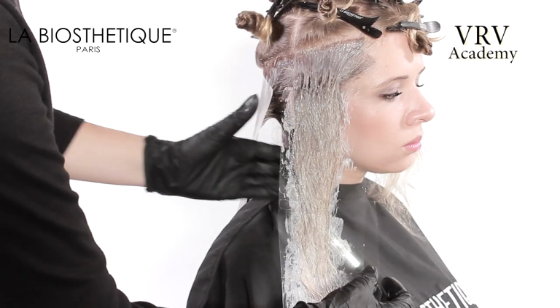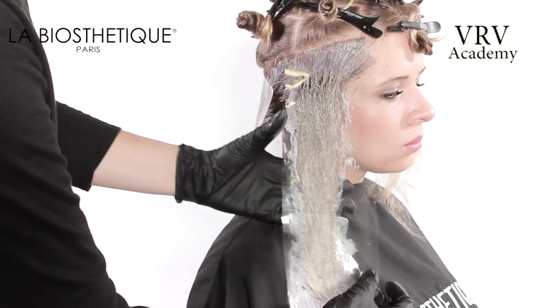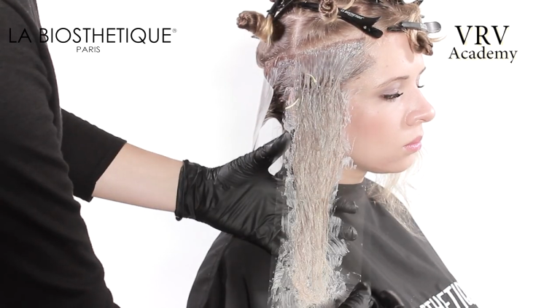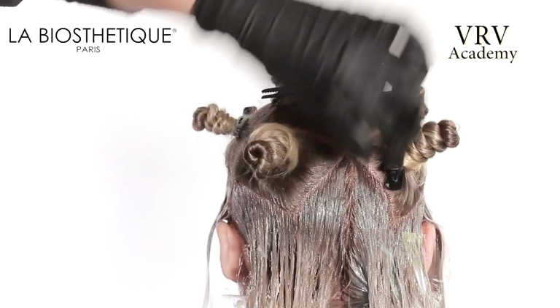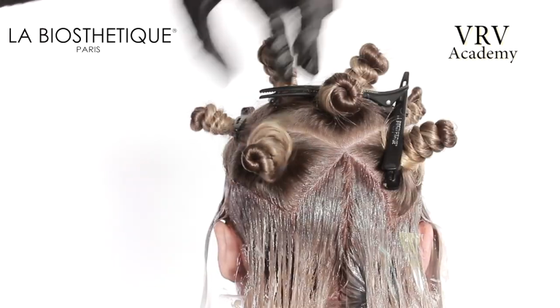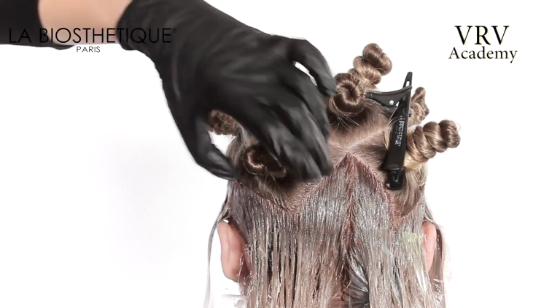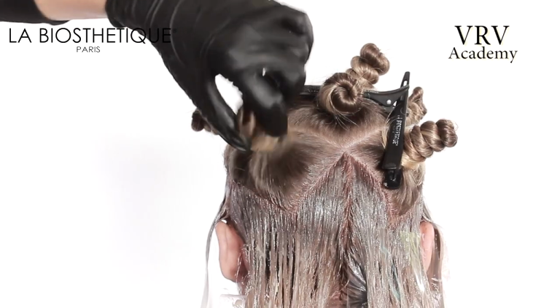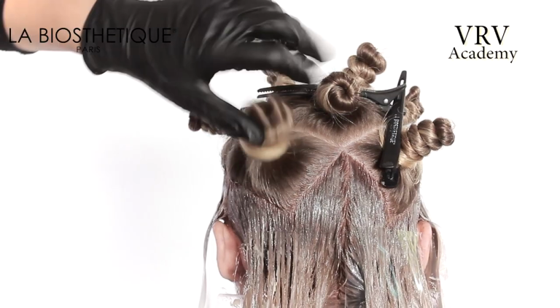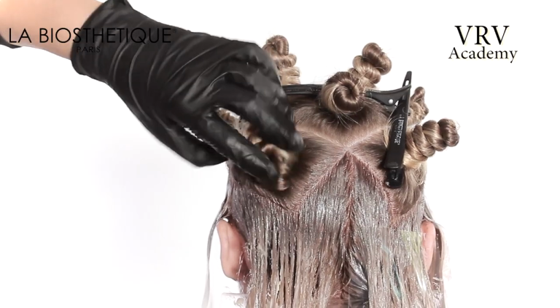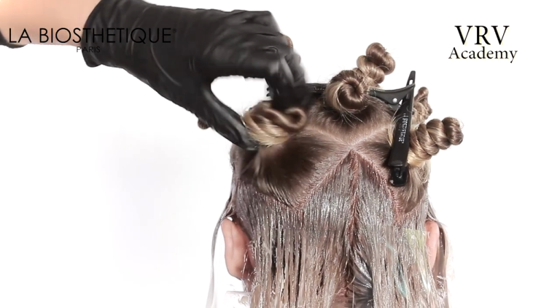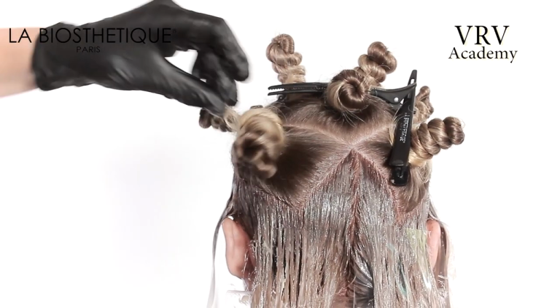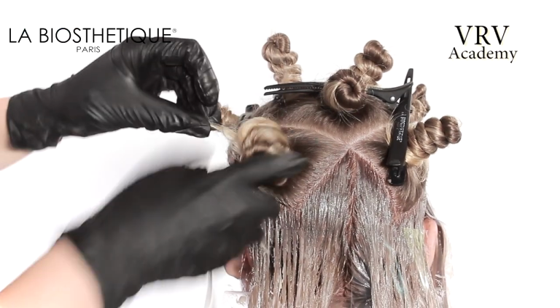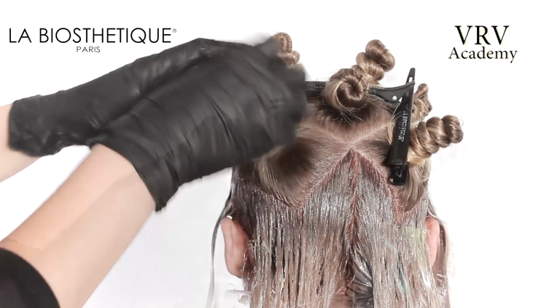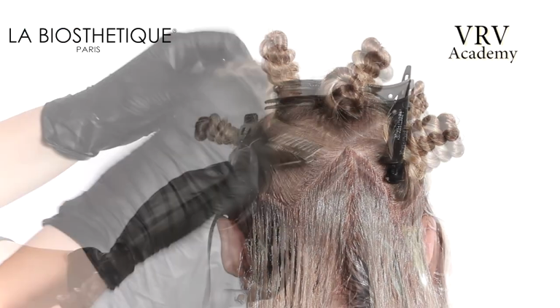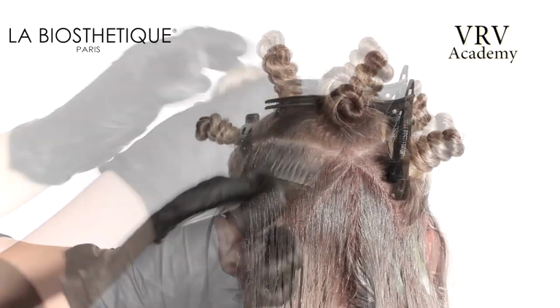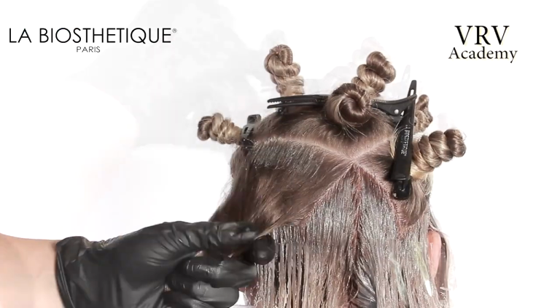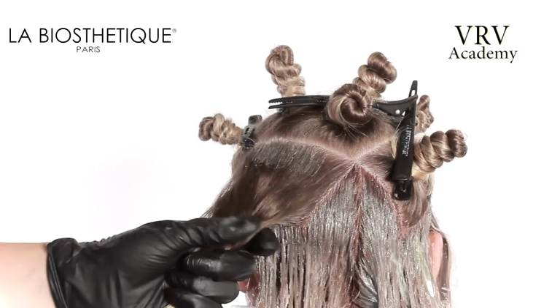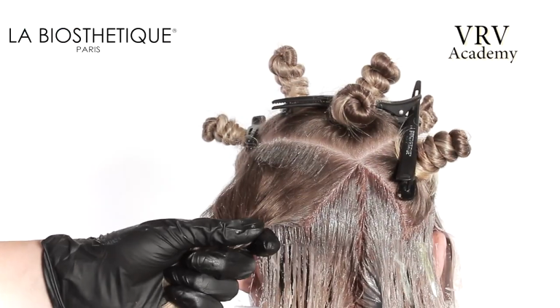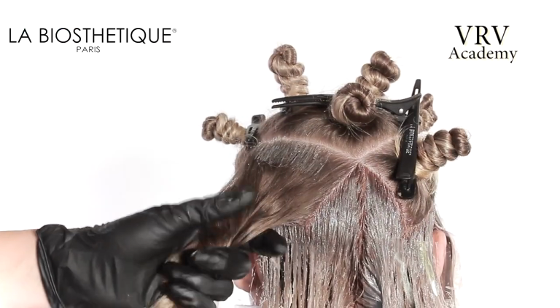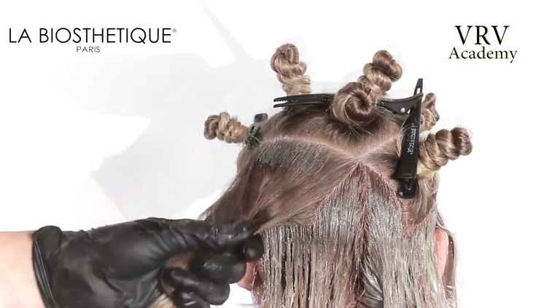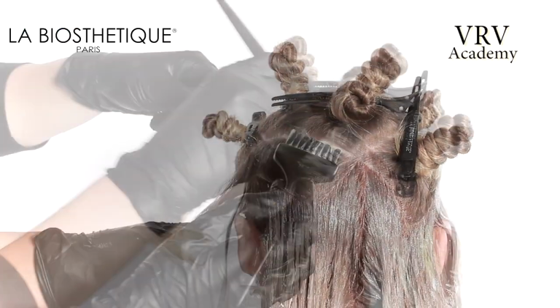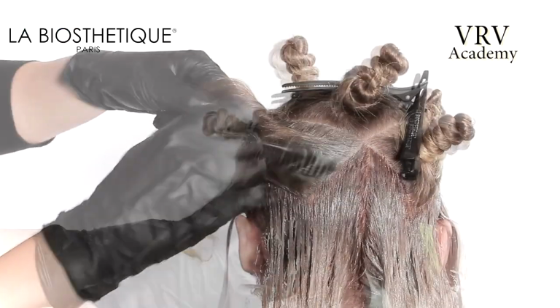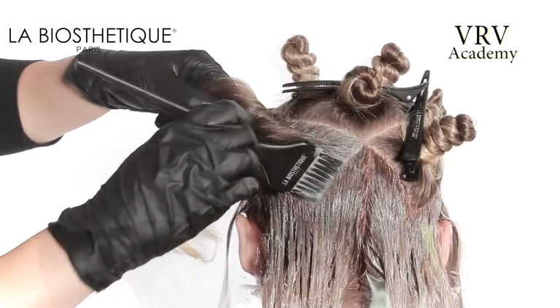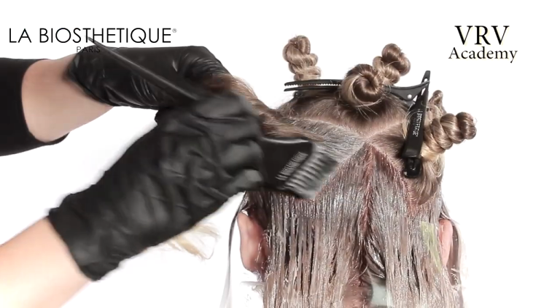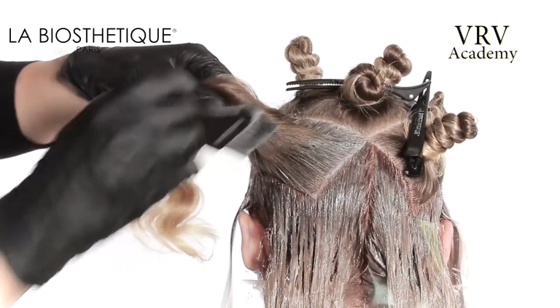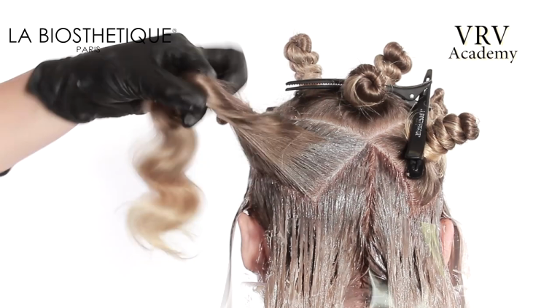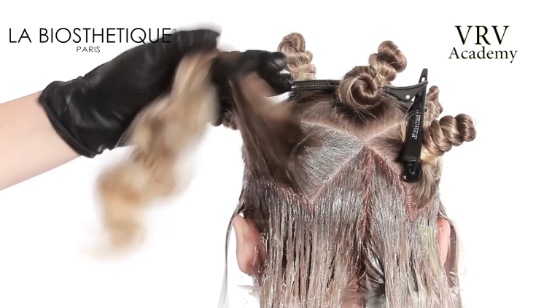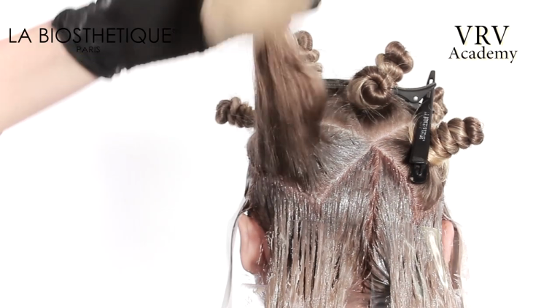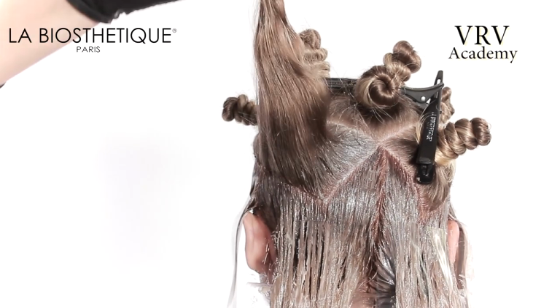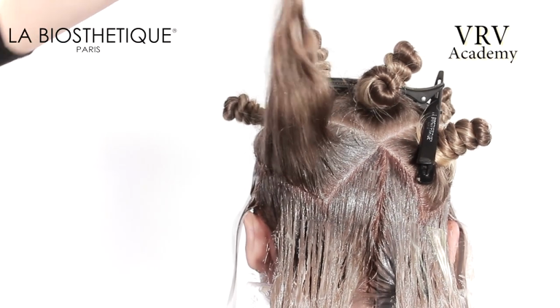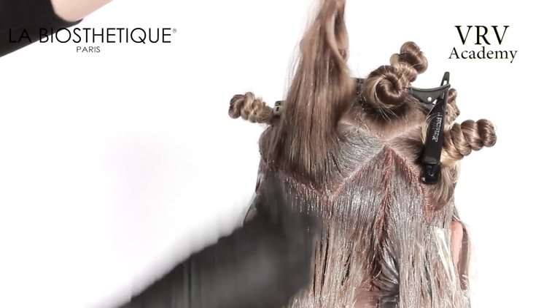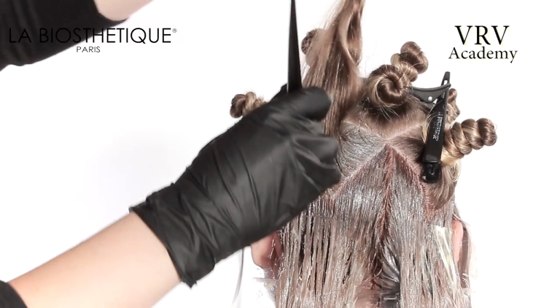The perimeter sections are isolated with clear mesh. Starting in the back left rectangle, apply color to the root area on the entire section.